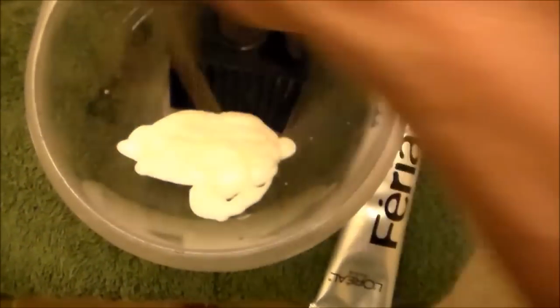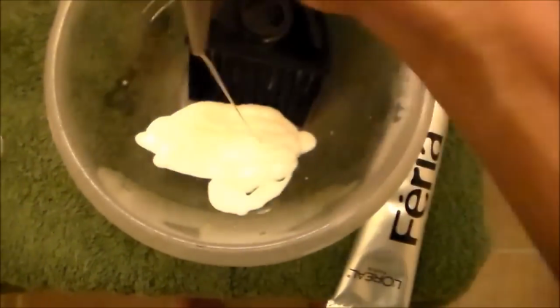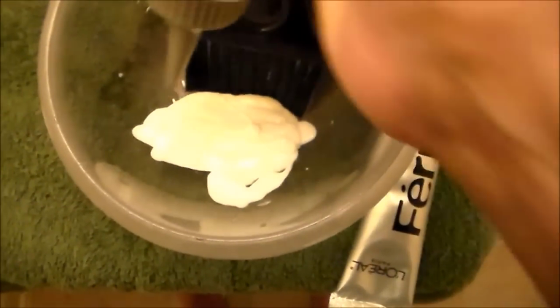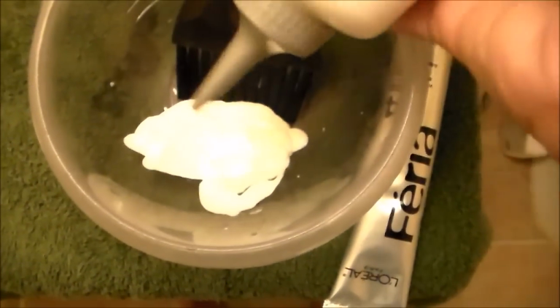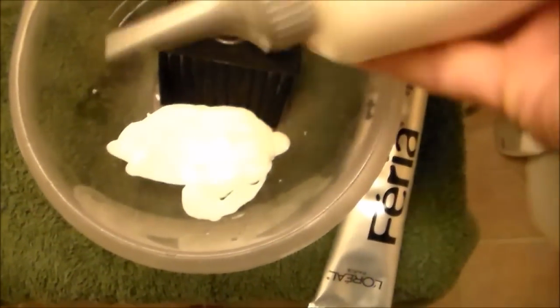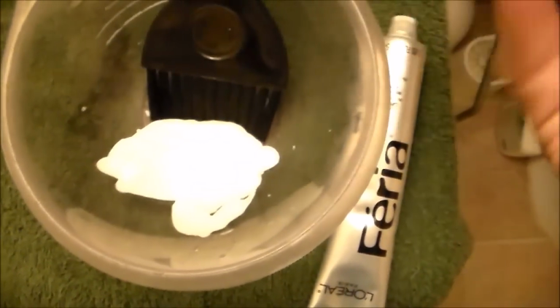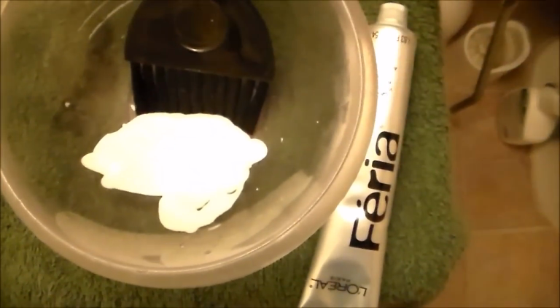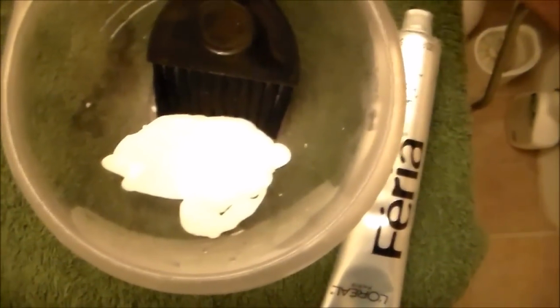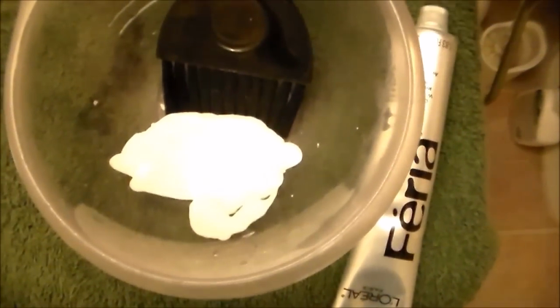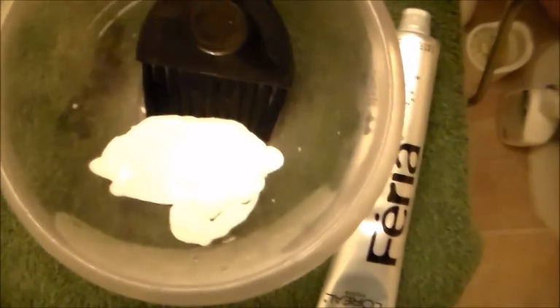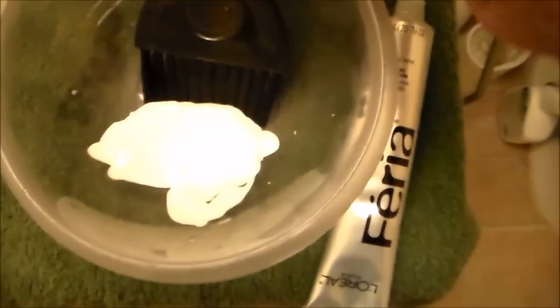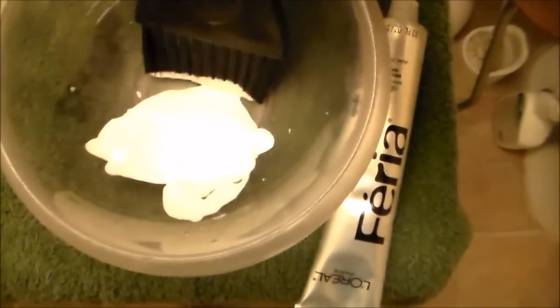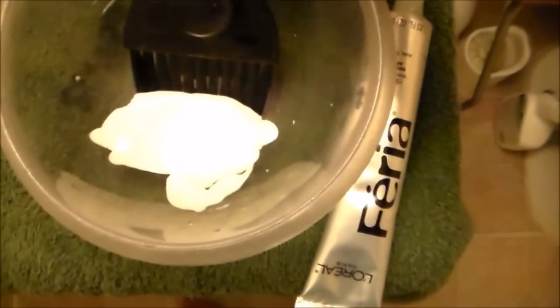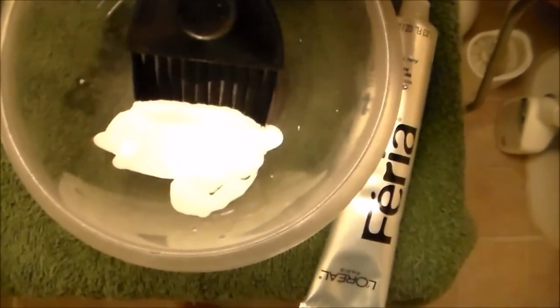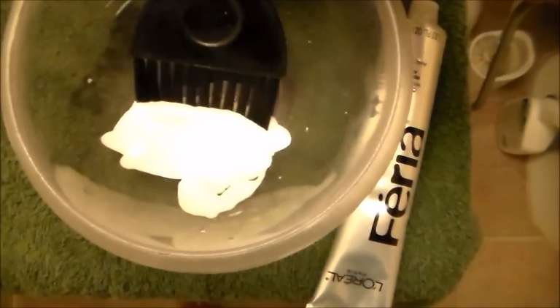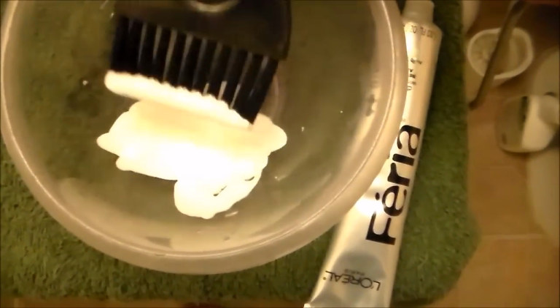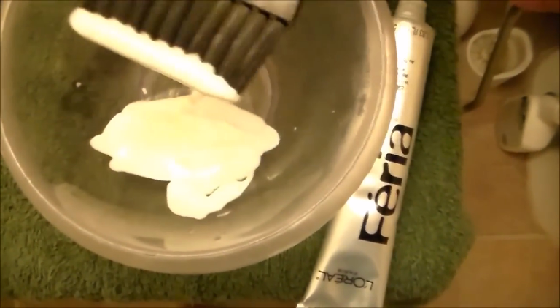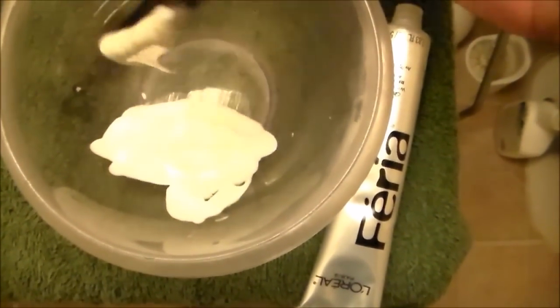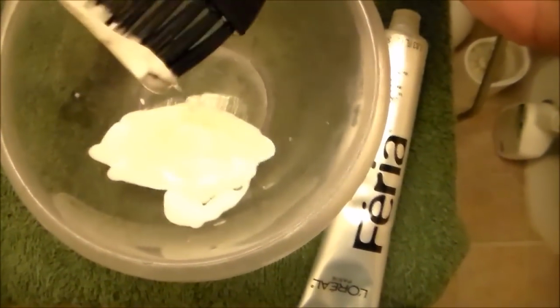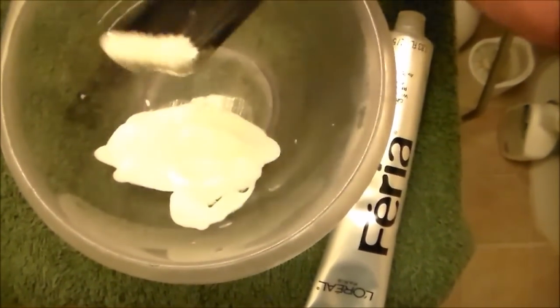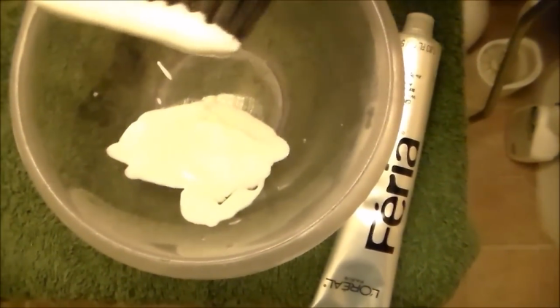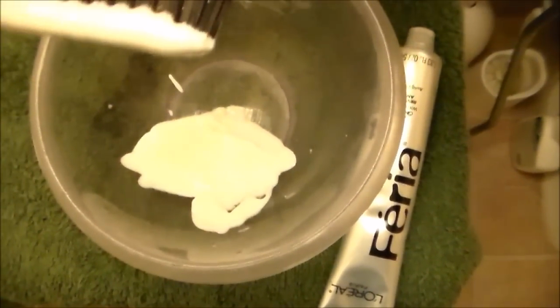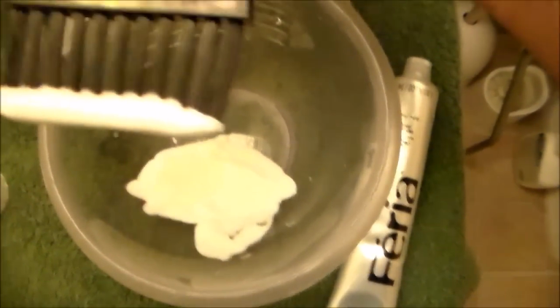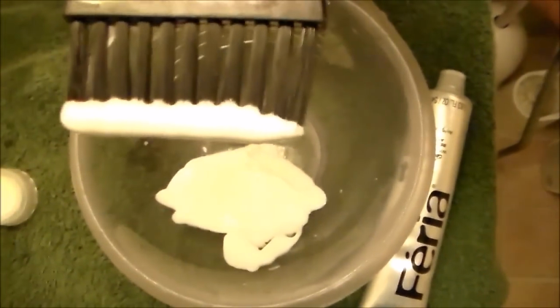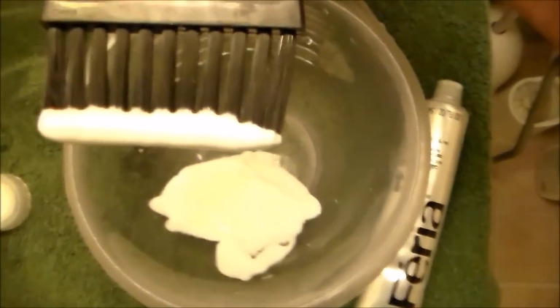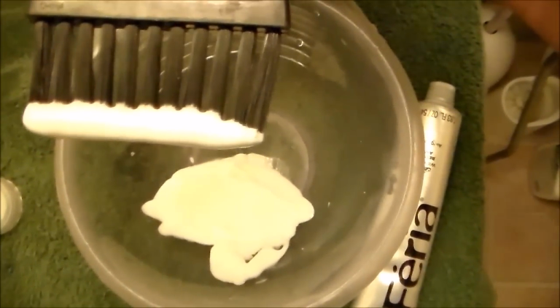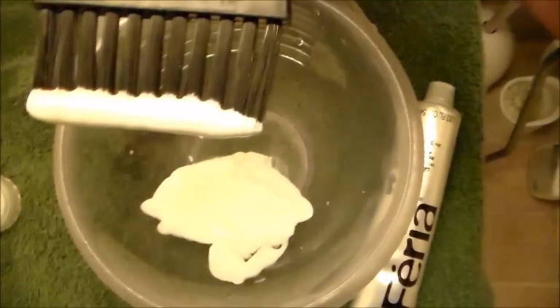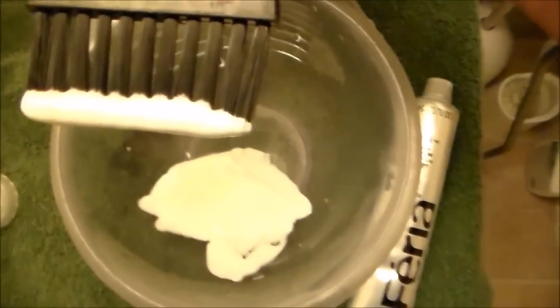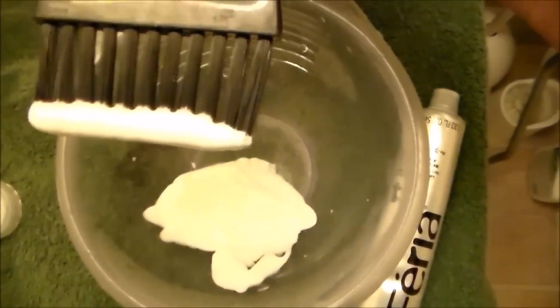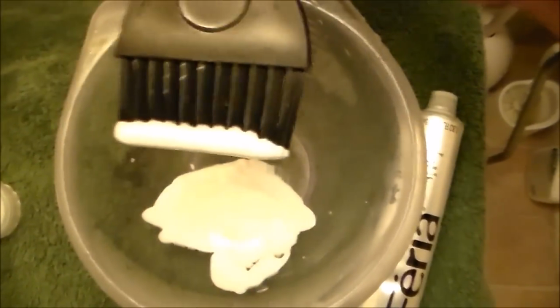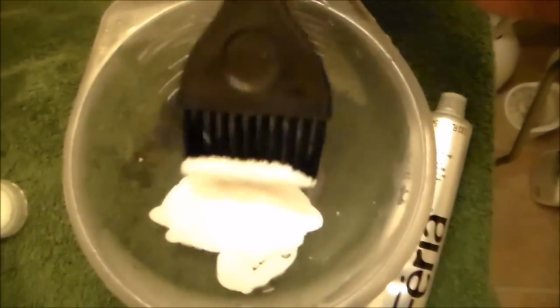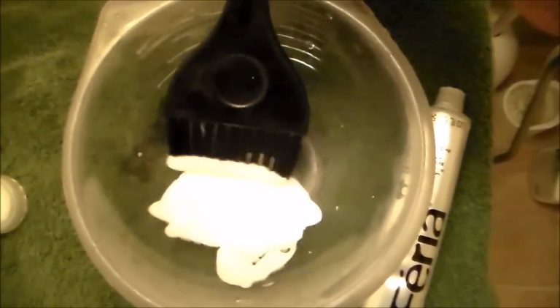Just spray some in a little bit at a time. For me, you can get more bang for your buck, so to speak. You have more control of your portions that you apply.